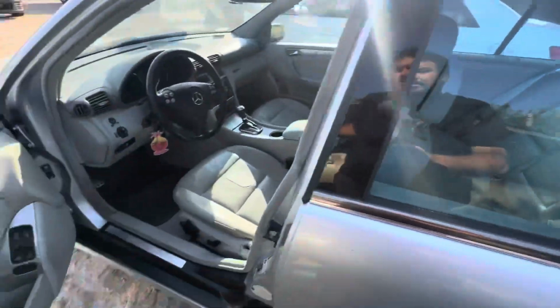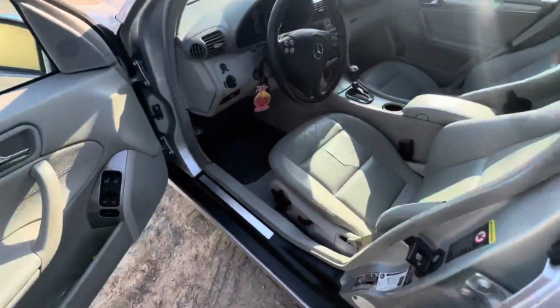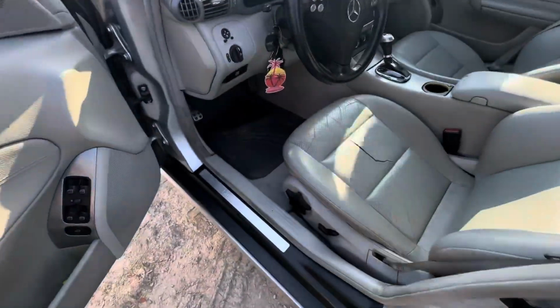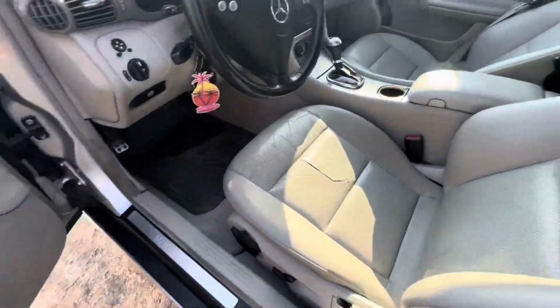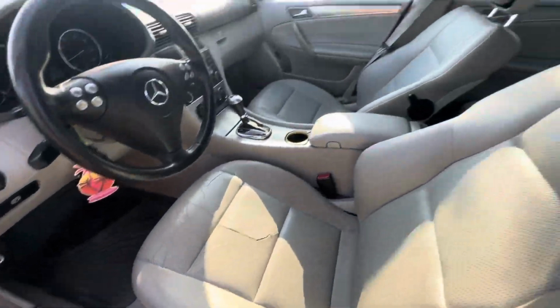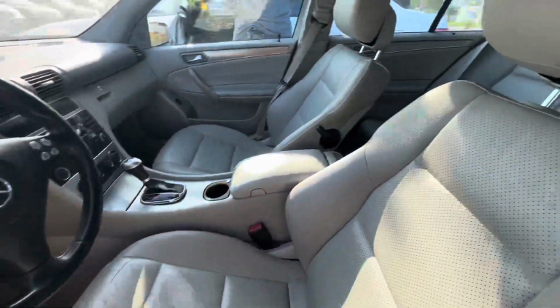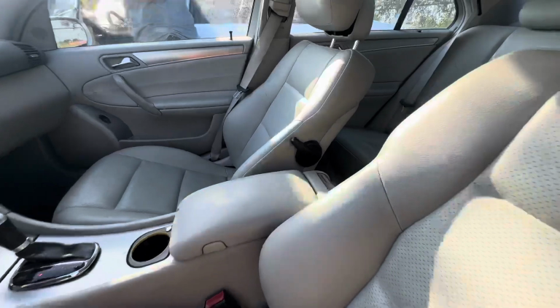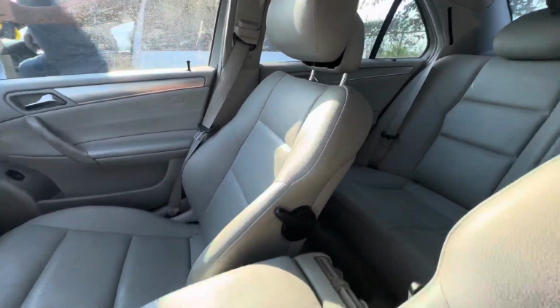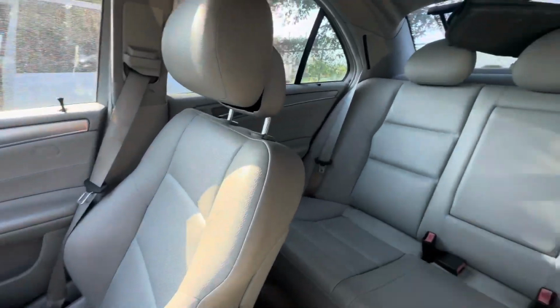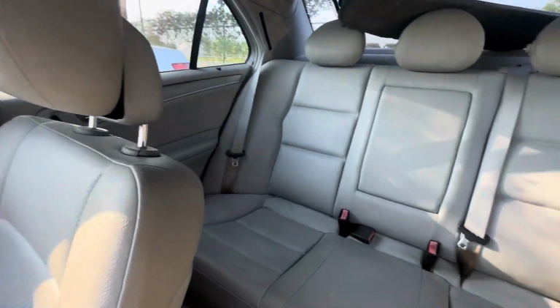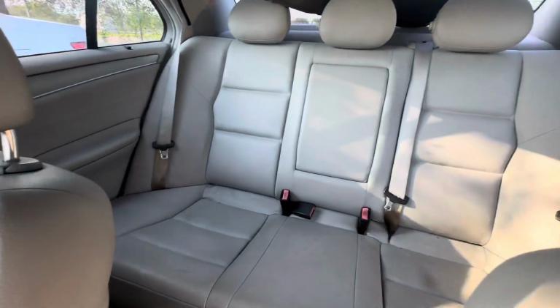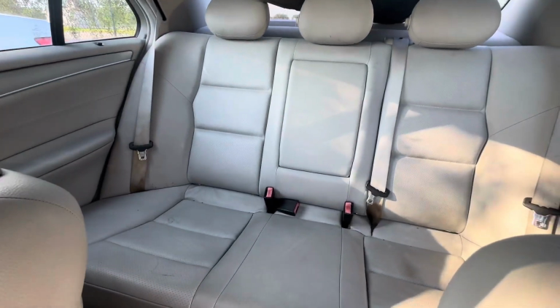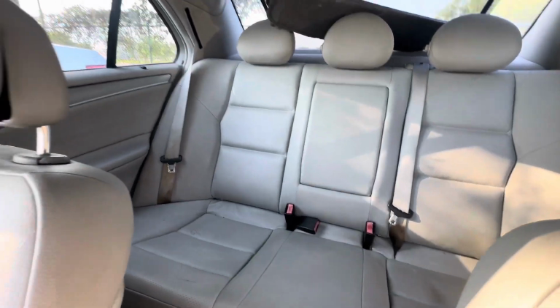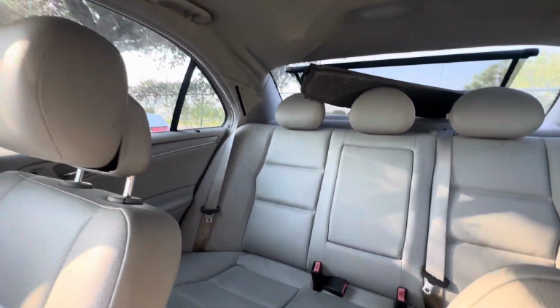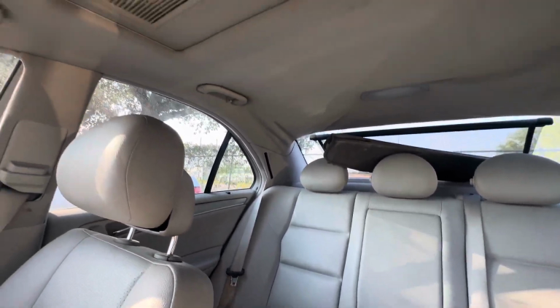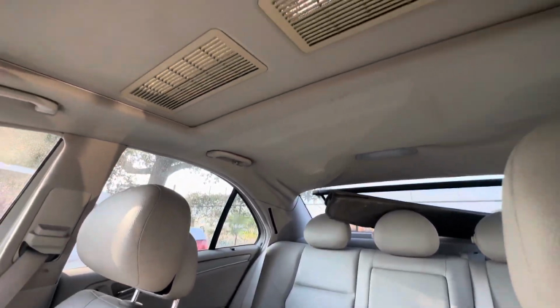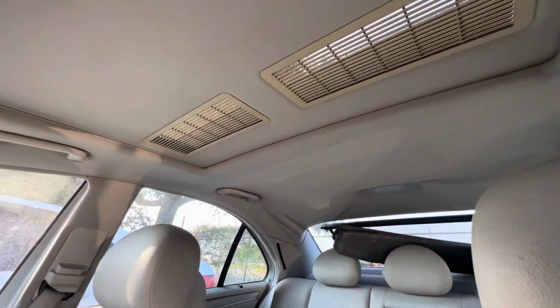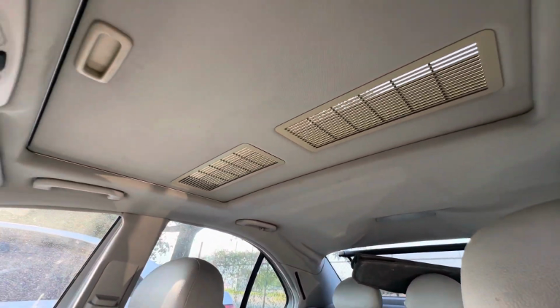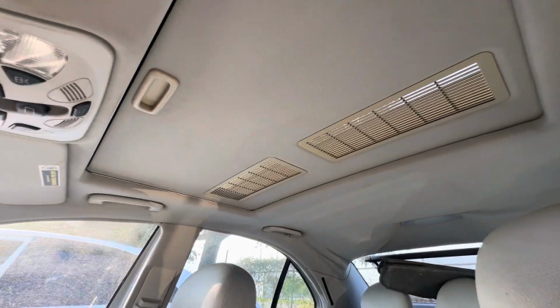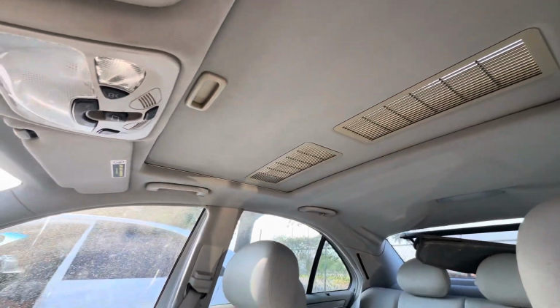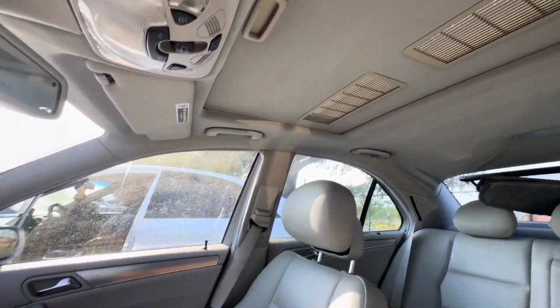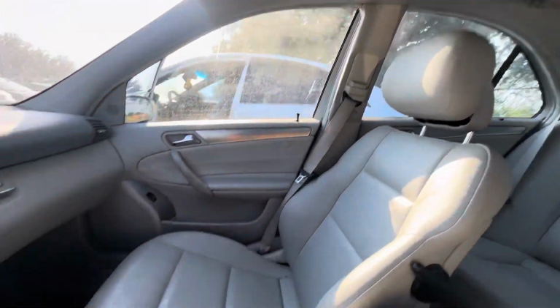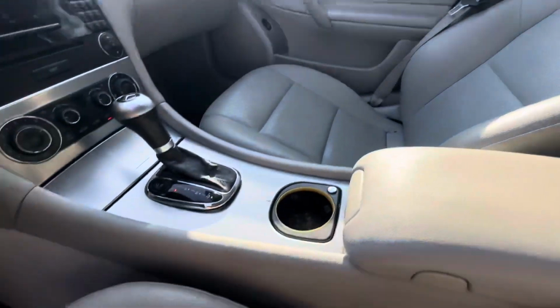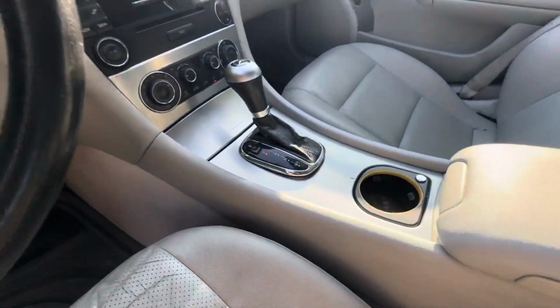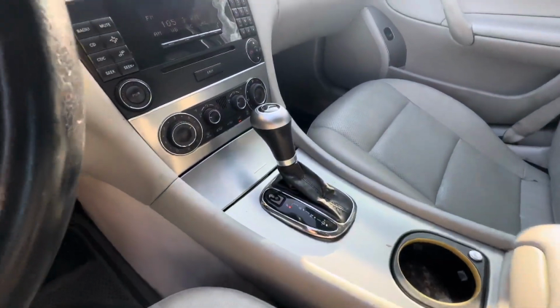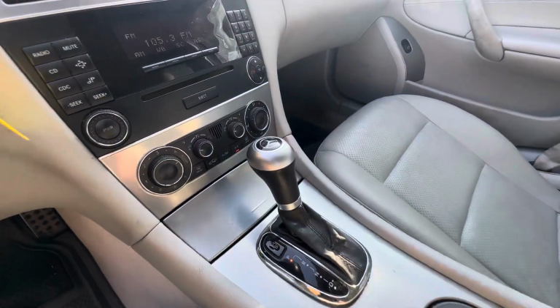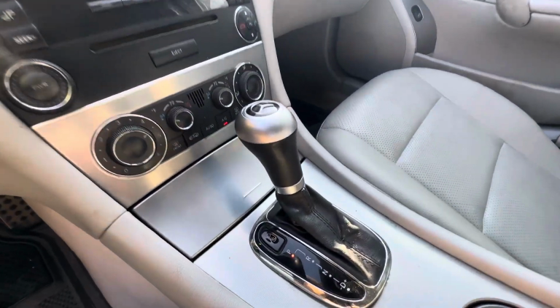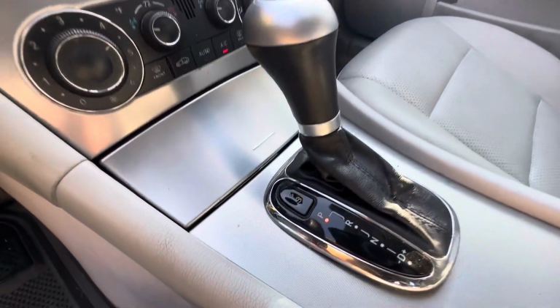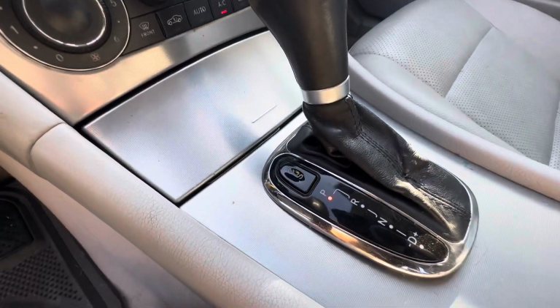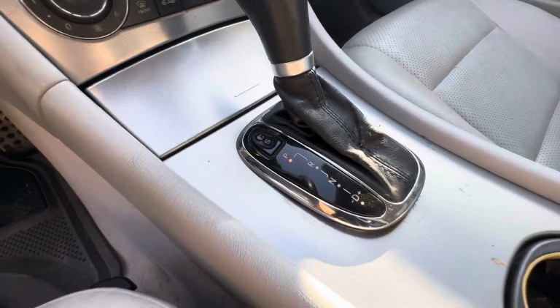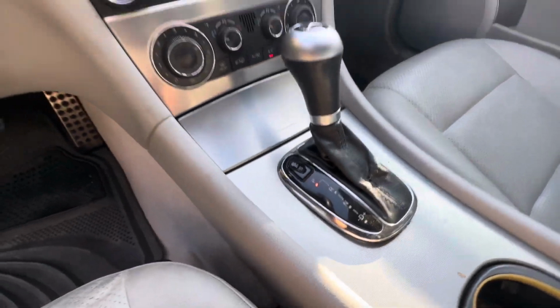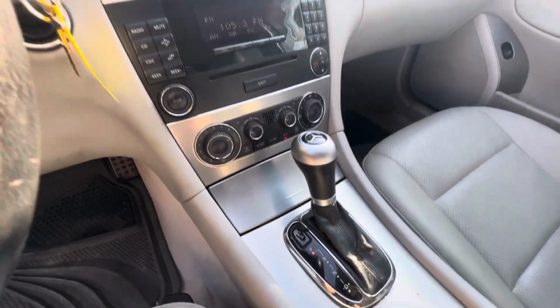On the interior, grey leather. Headliner looks good. Got a sunroof up there as well. Automatic gear for driving modes — comfort and sport.